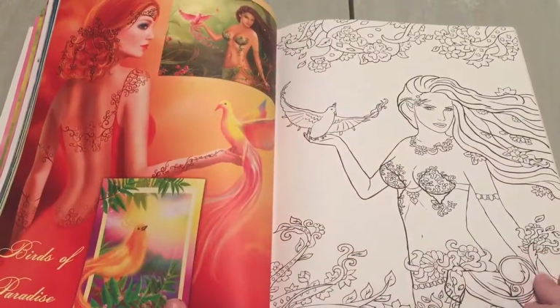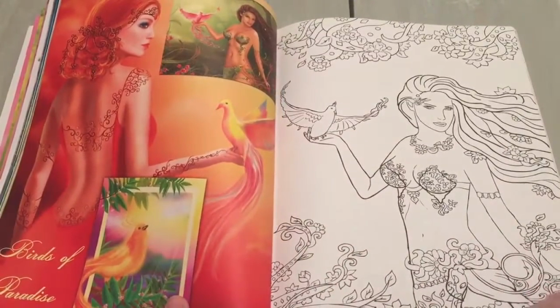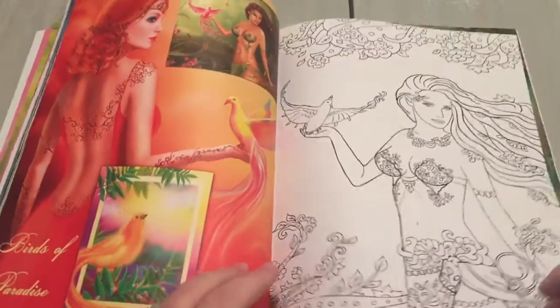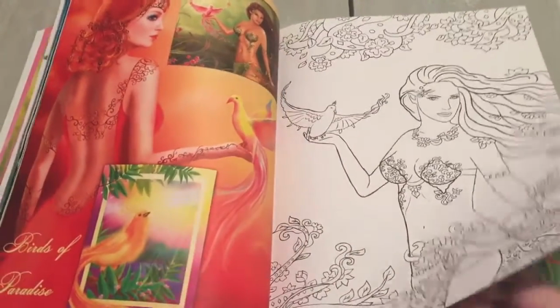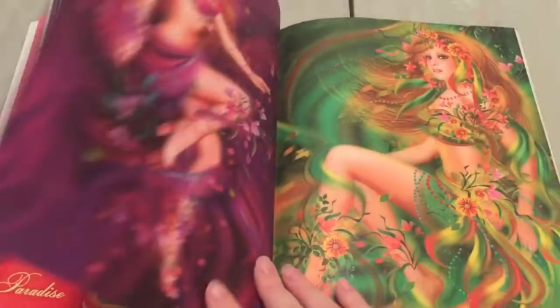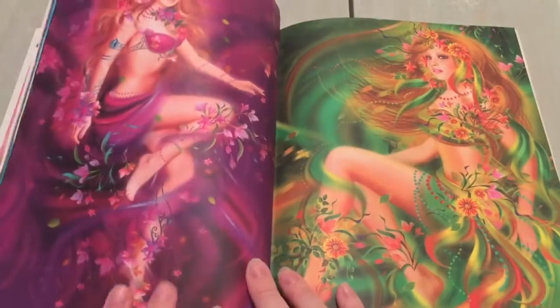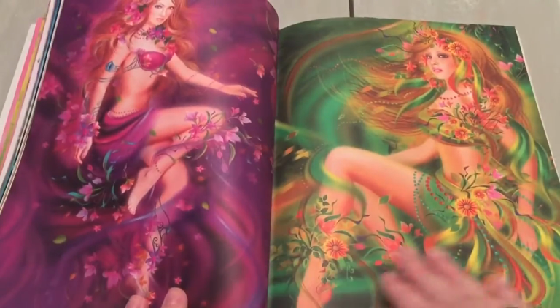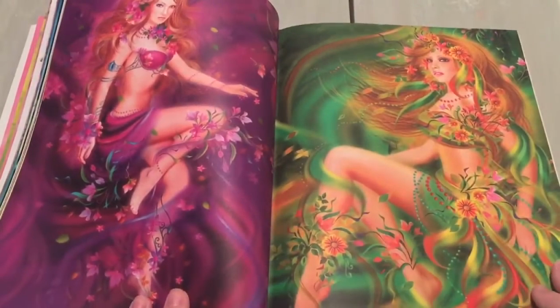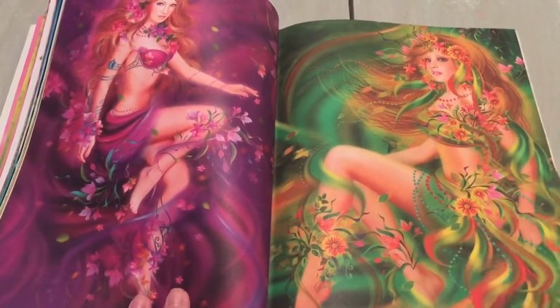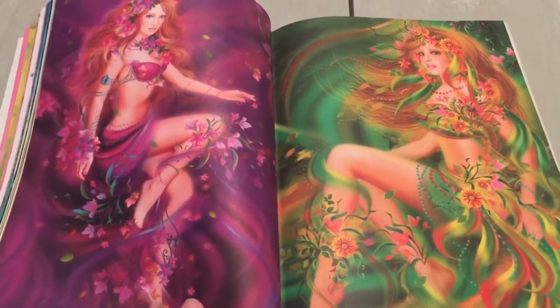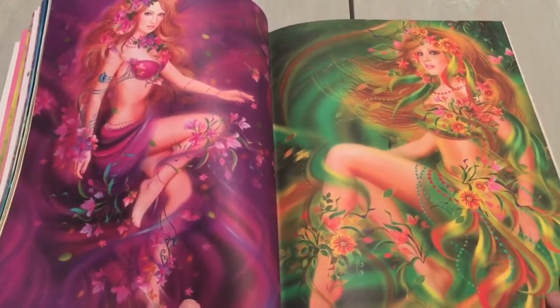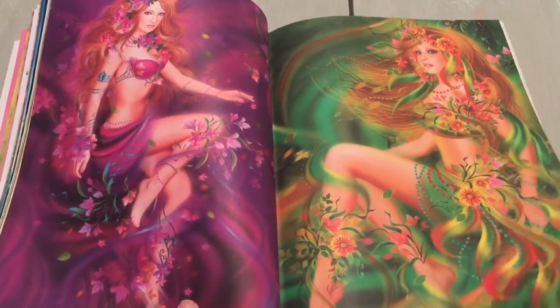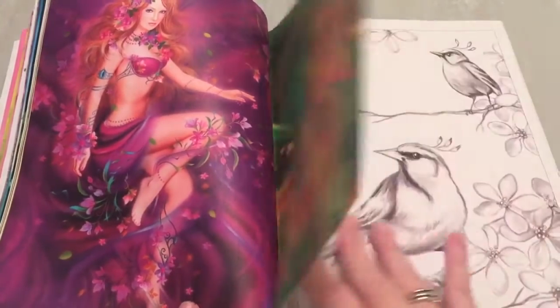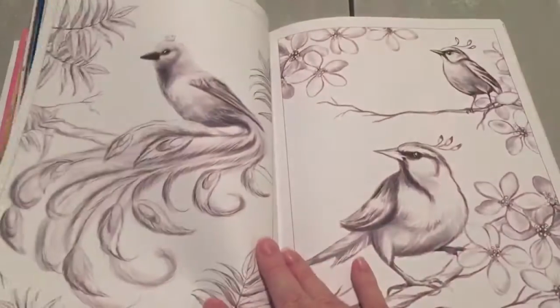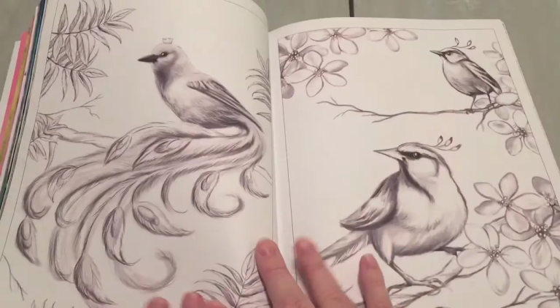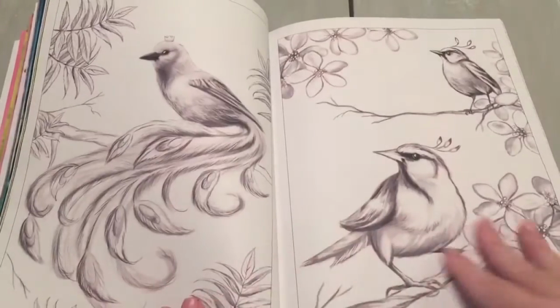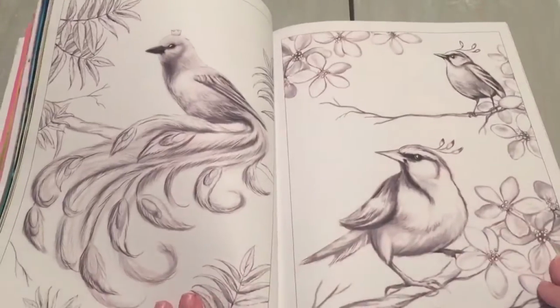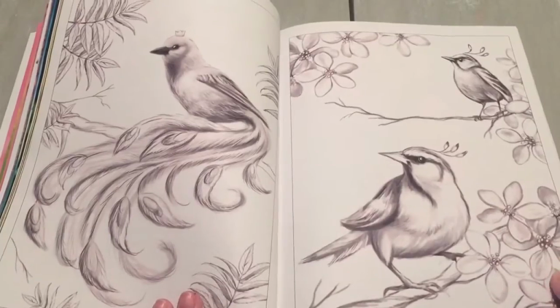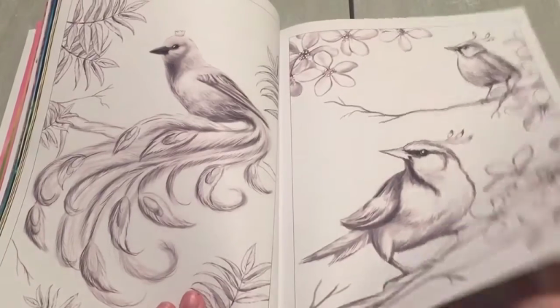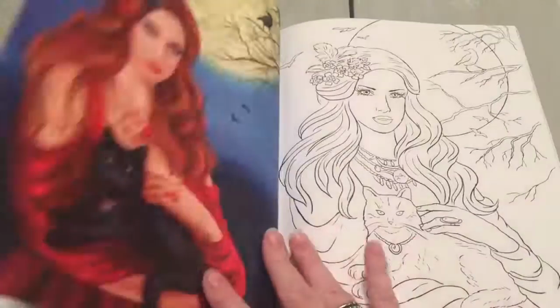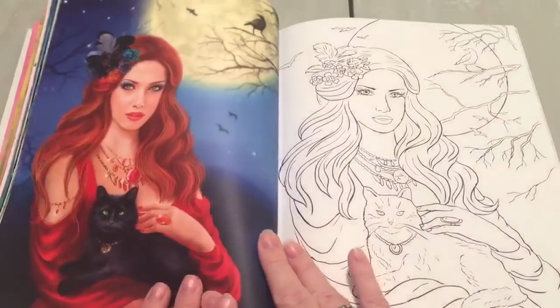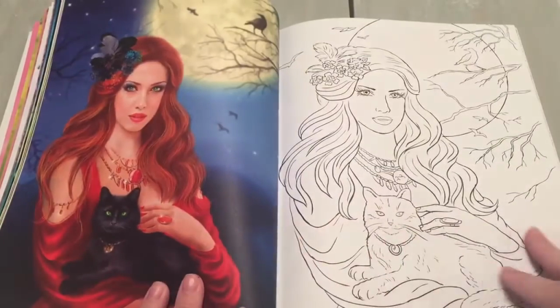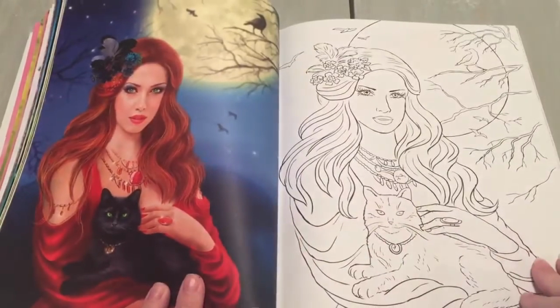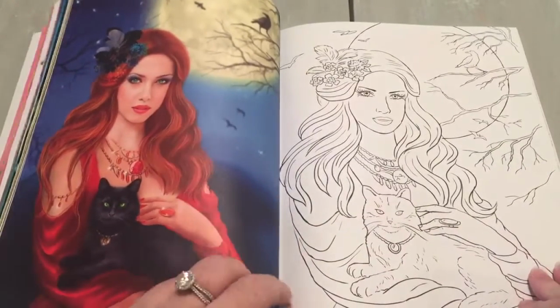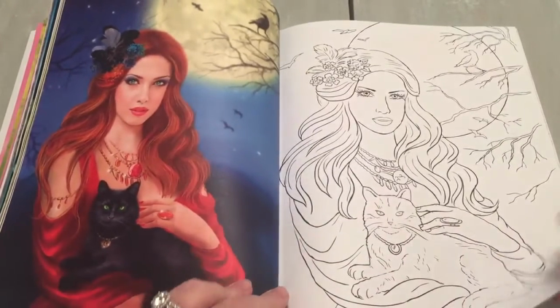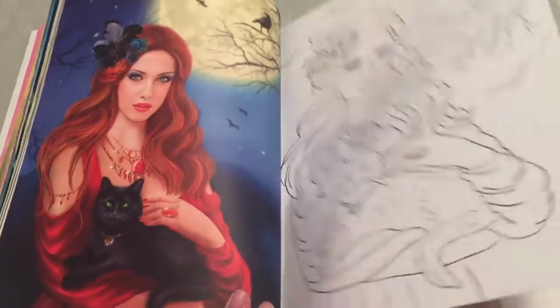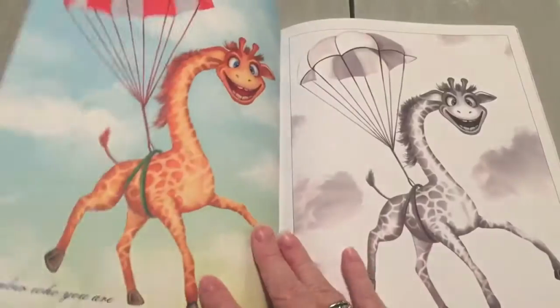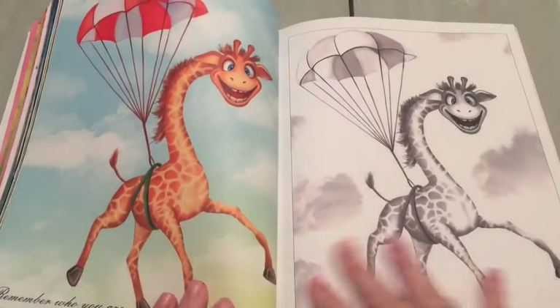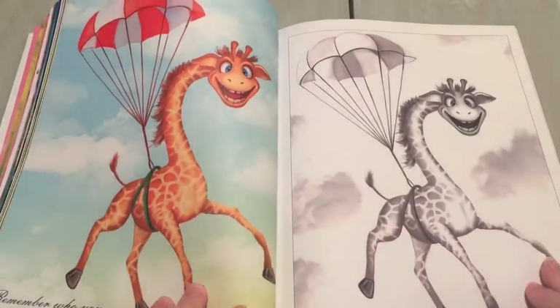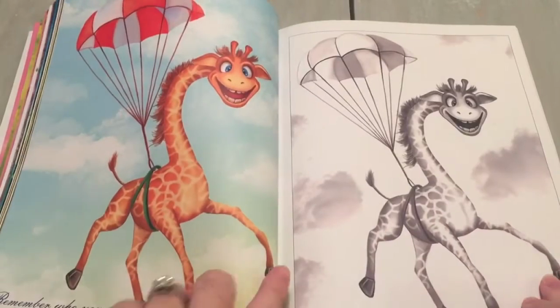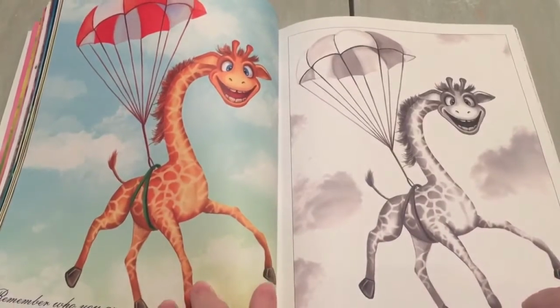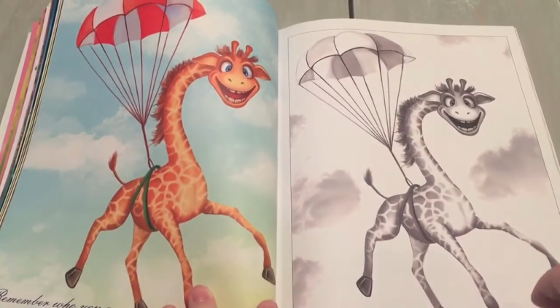I would not recommend this for wet media like watercolors, but everything else would be fine. Go ahead and as always put a piece of cardstock in between because you don't want to ruin any of these really pretty images.